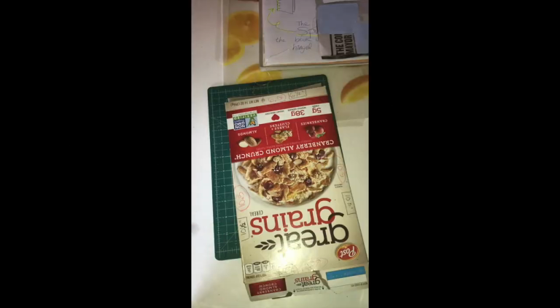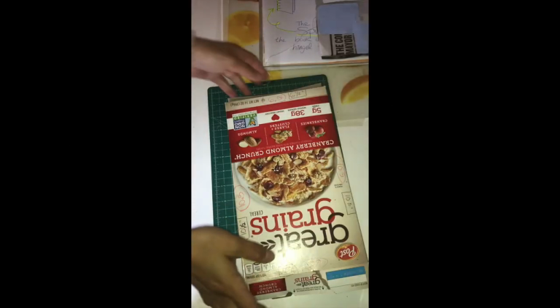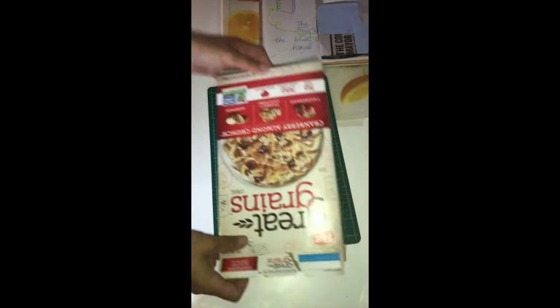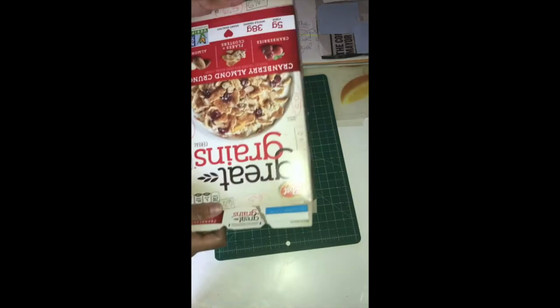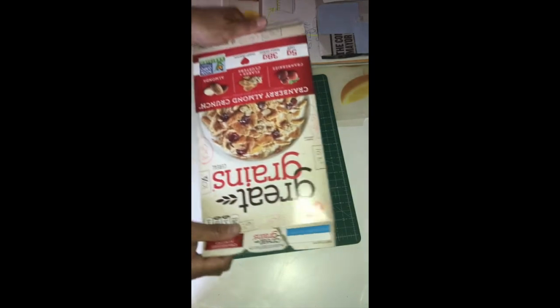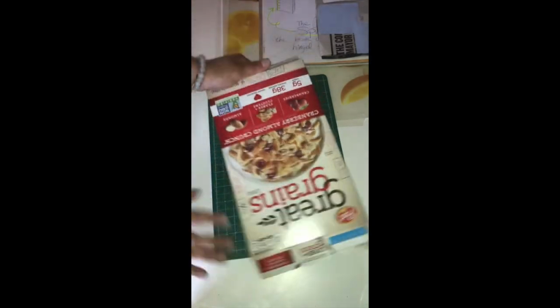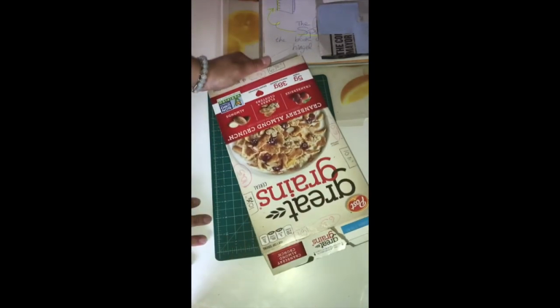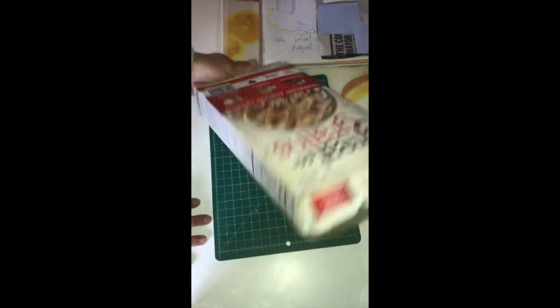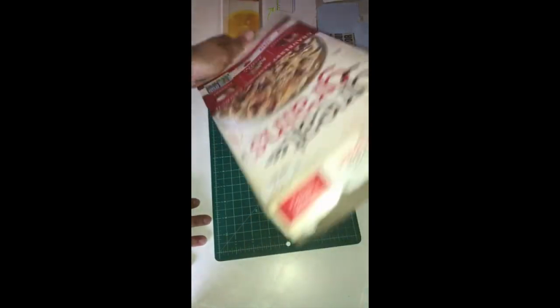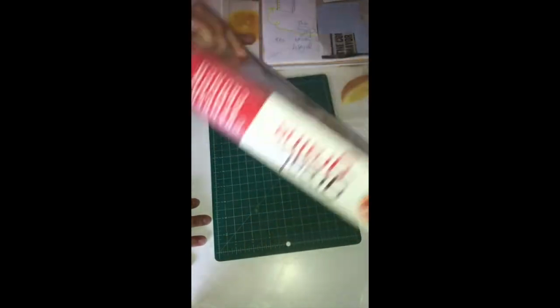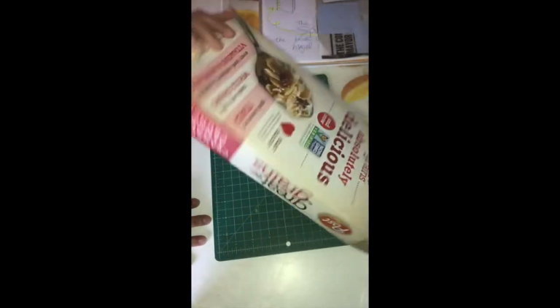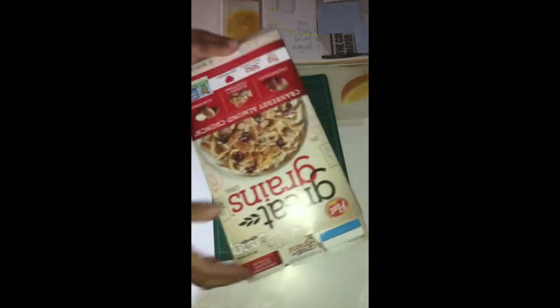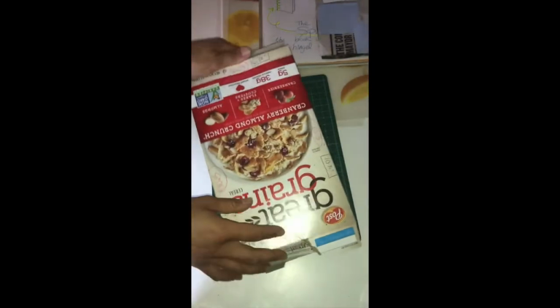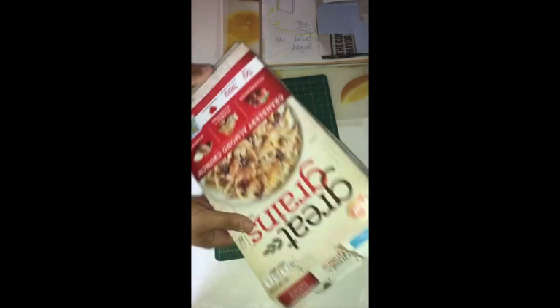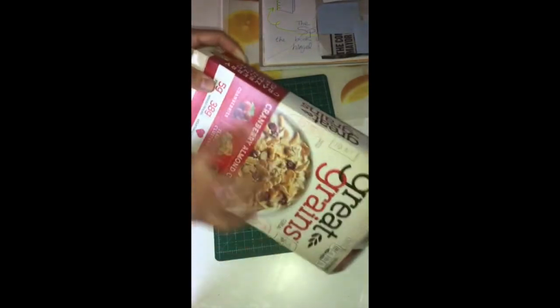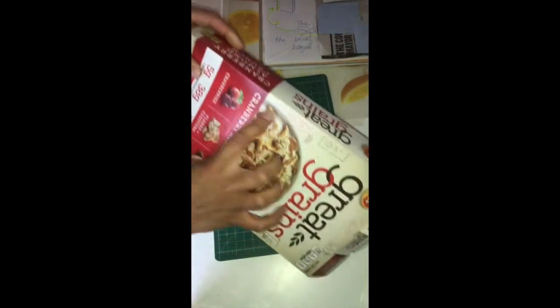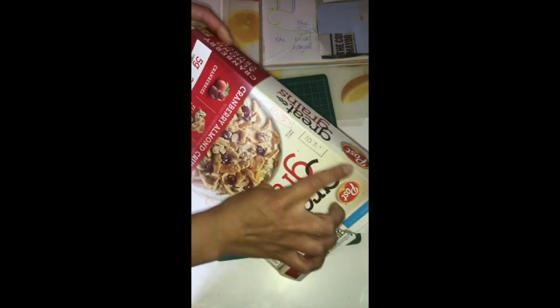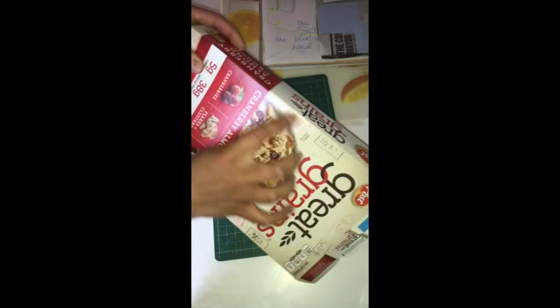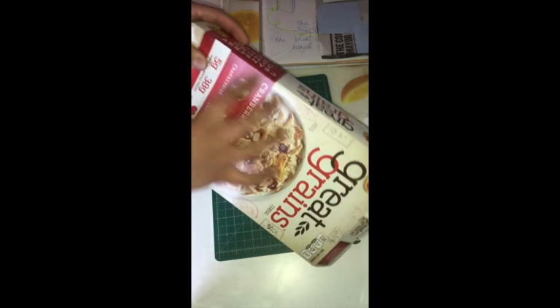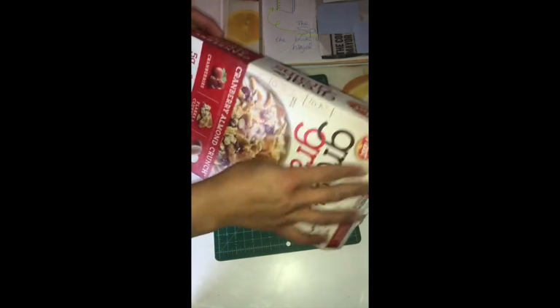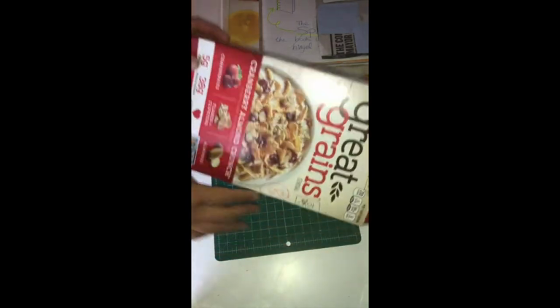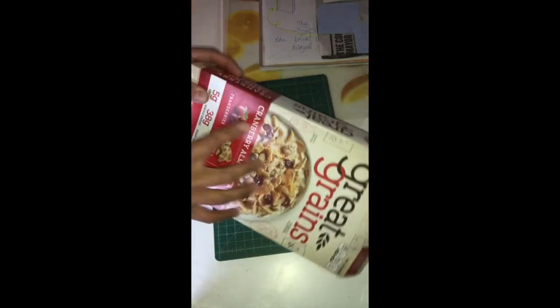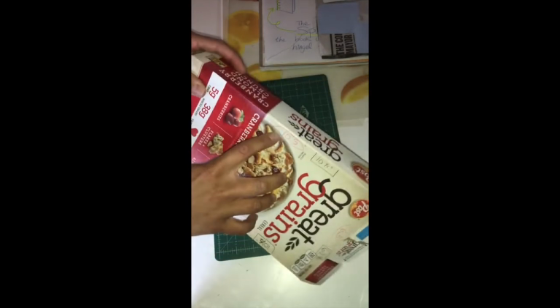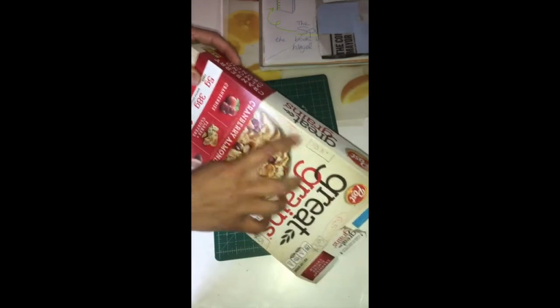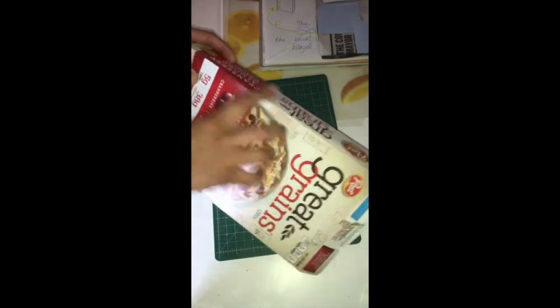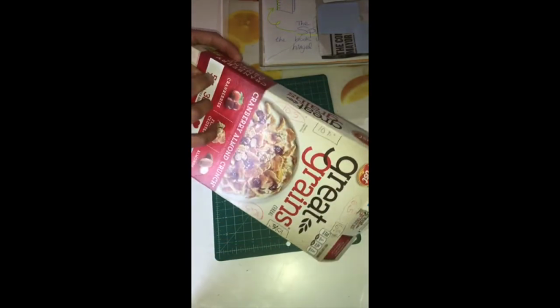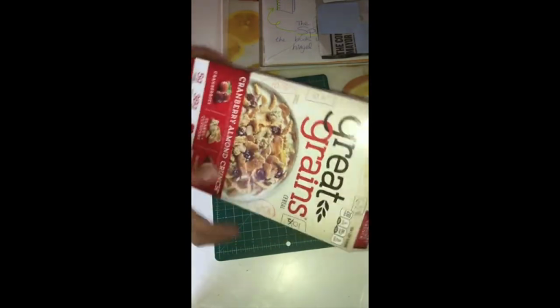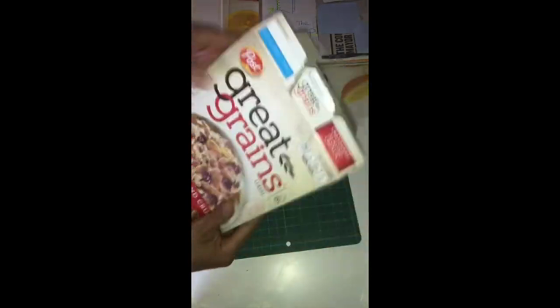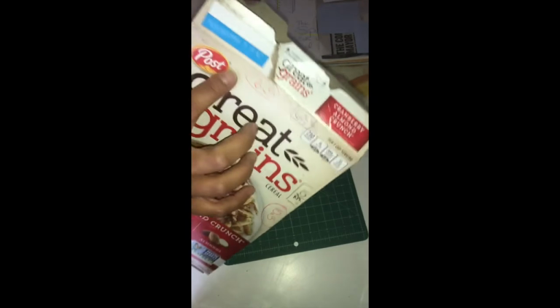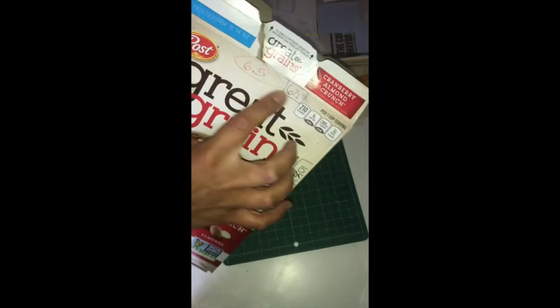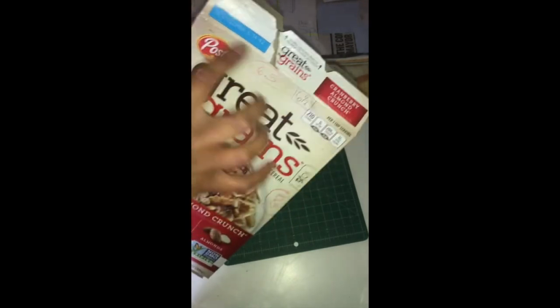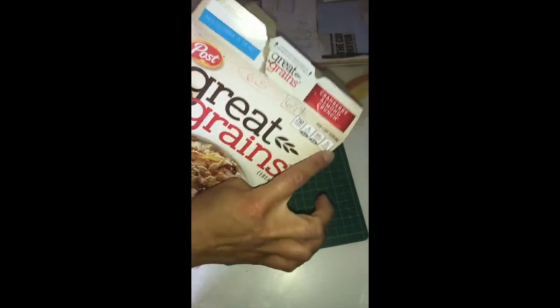Now let's figure out how to create a hardcover using a cereal box. First I measured out how big my cereal box is — it's ten and a half inches in length by six and a half inches in width.